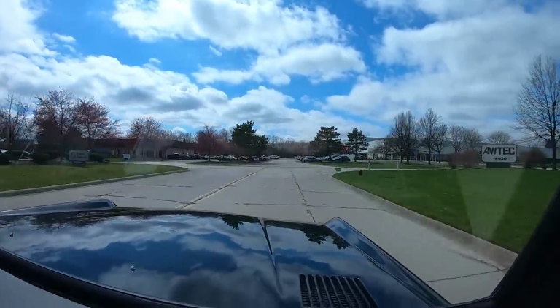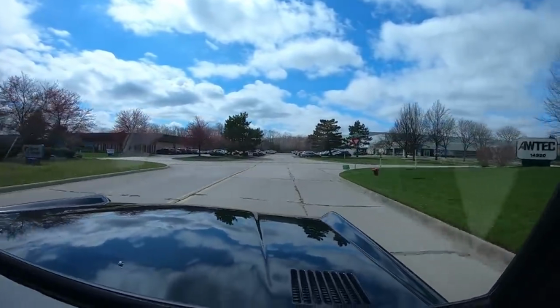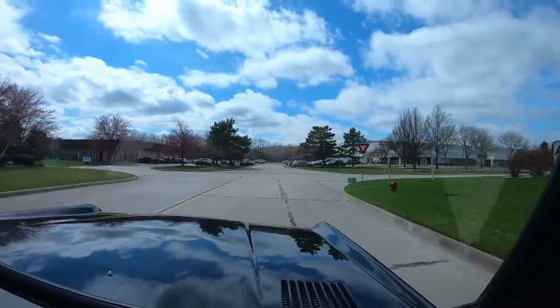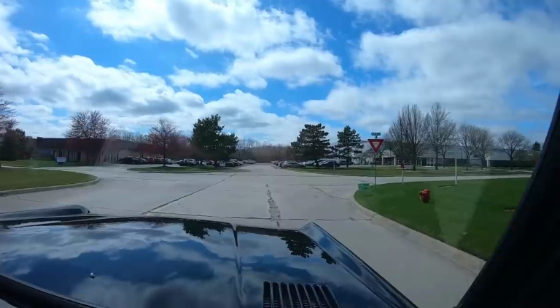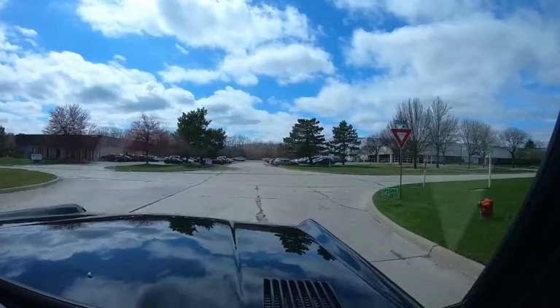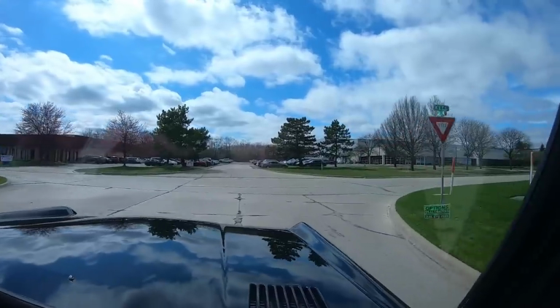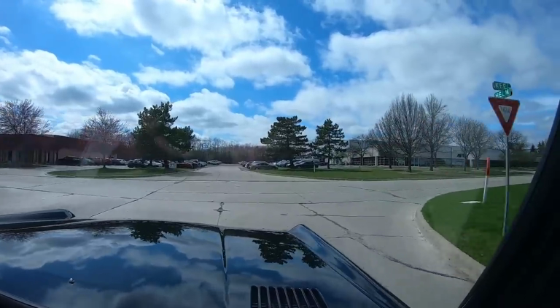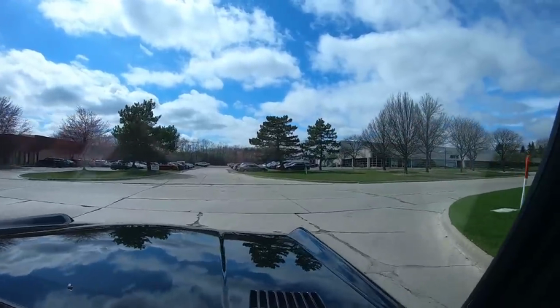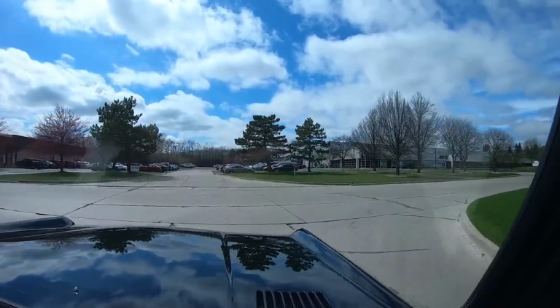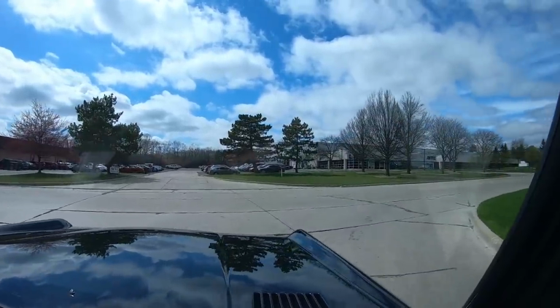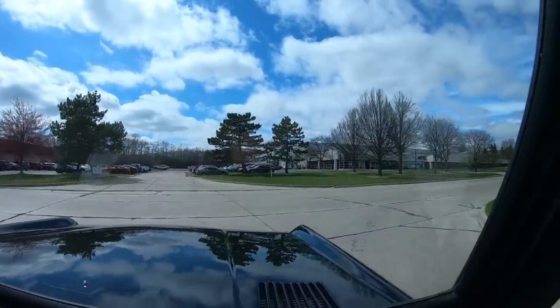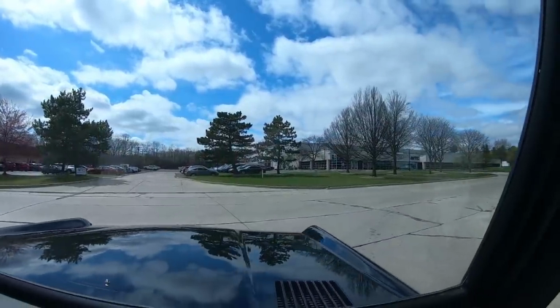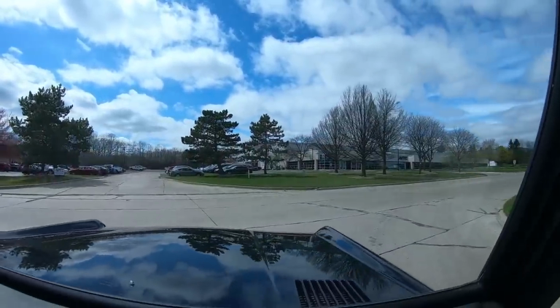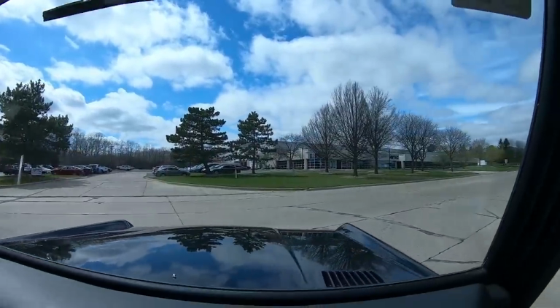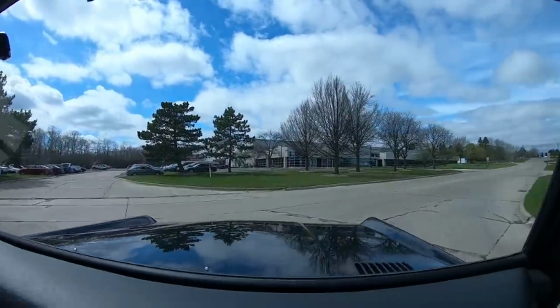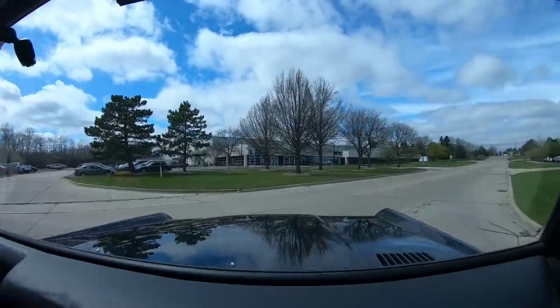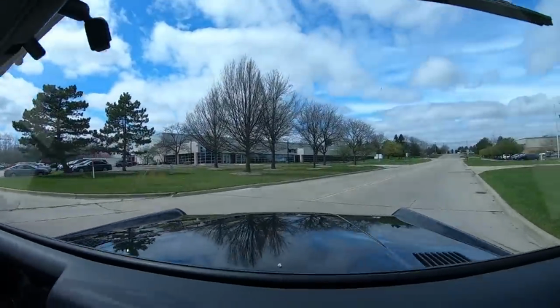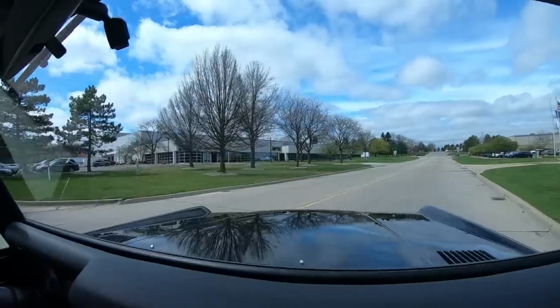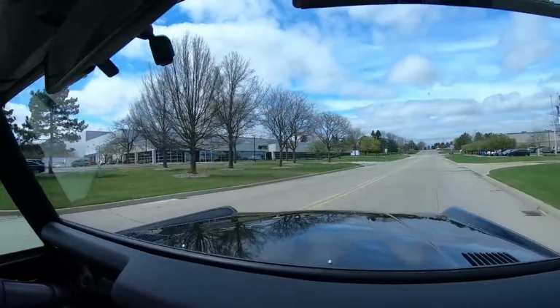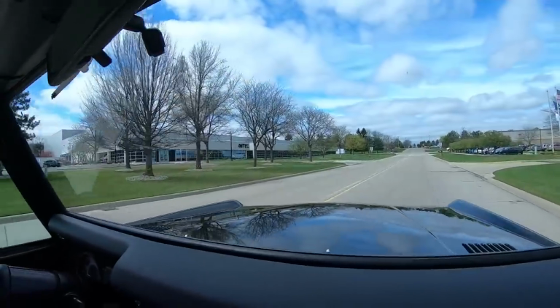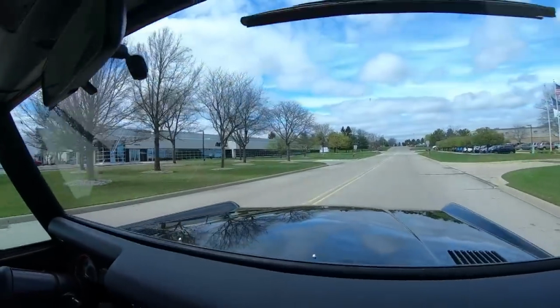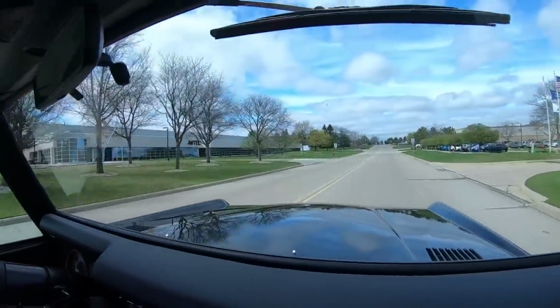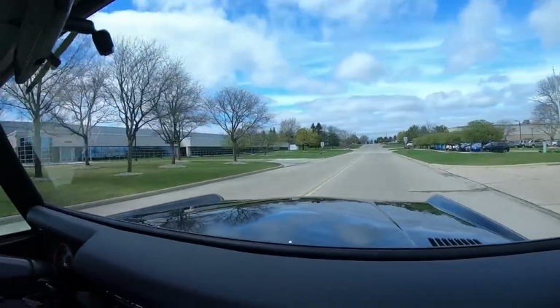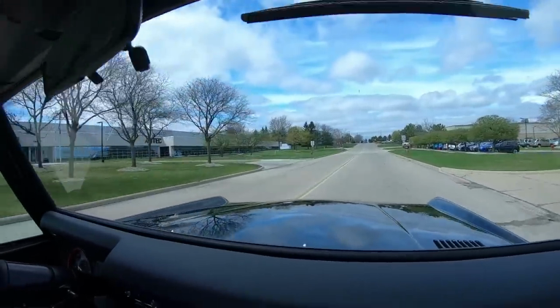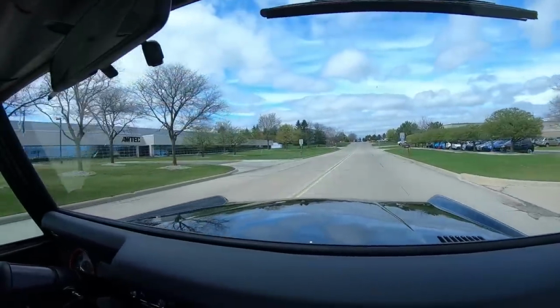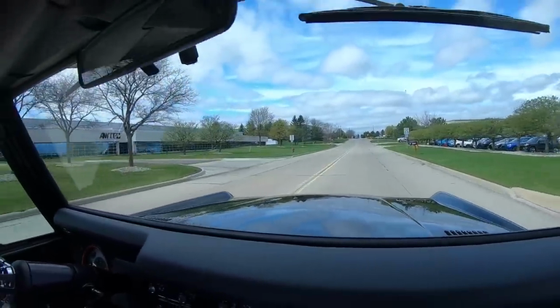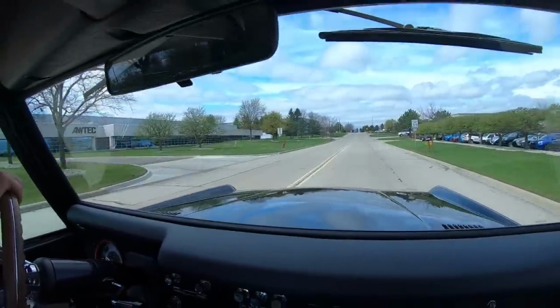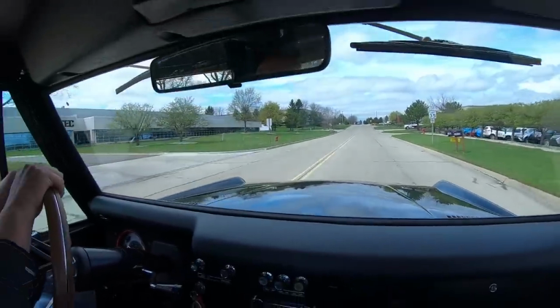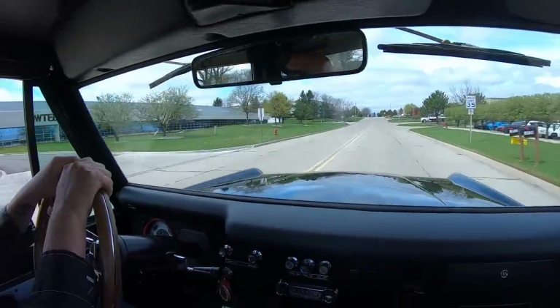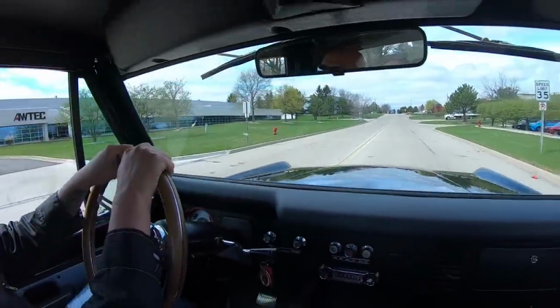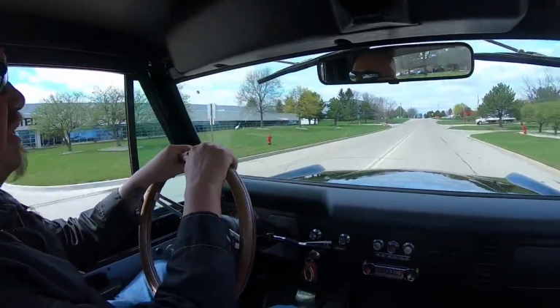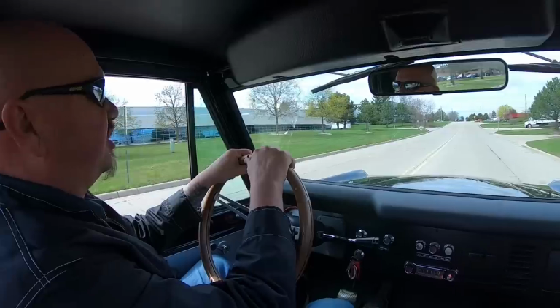We sell about 95% of our stuff sight unseen on the internet, but we do love to have visitors, so please come on in if you've got the time. Send an inspector — we'll treat the inspector just like we treat you.